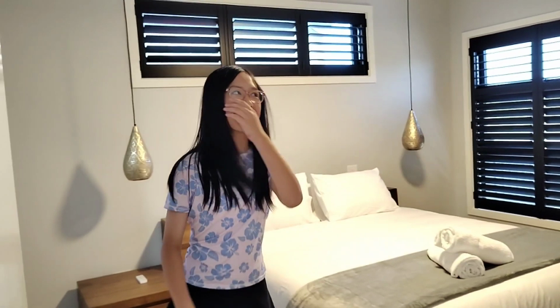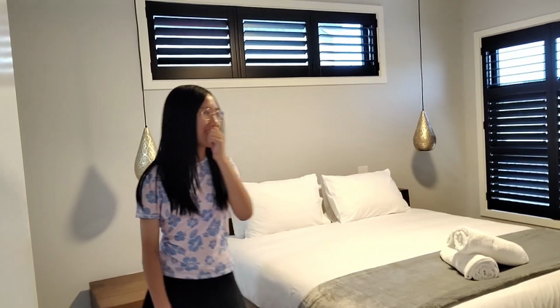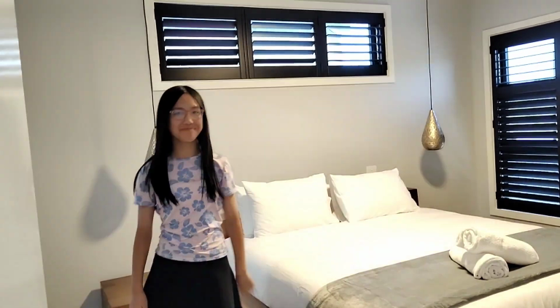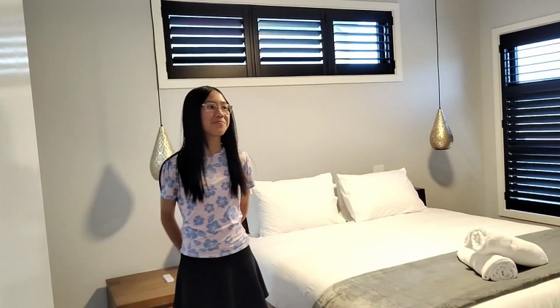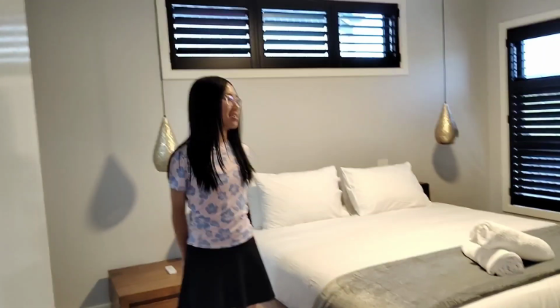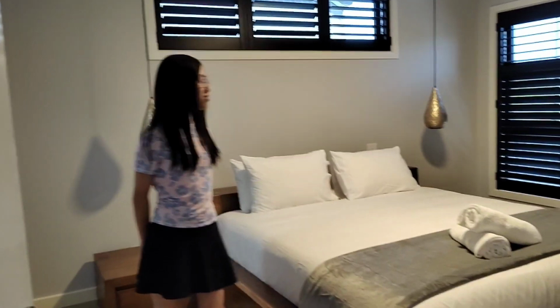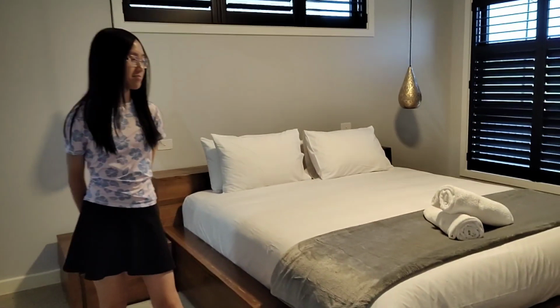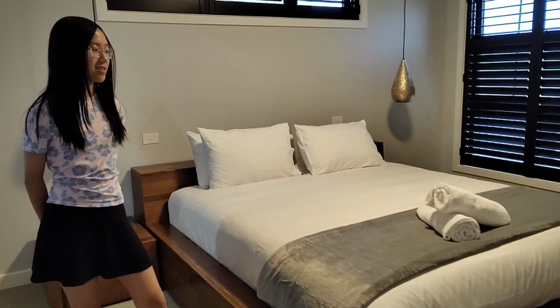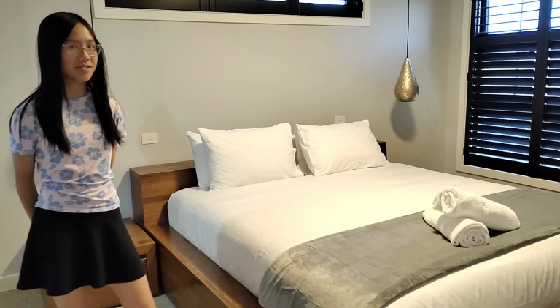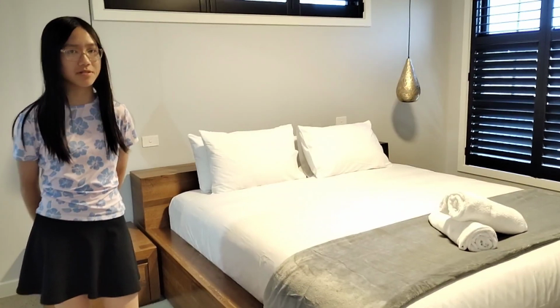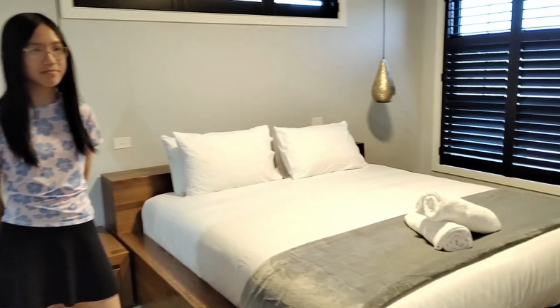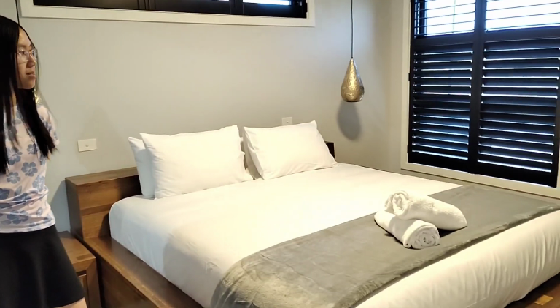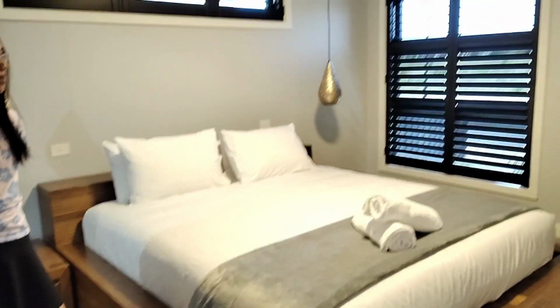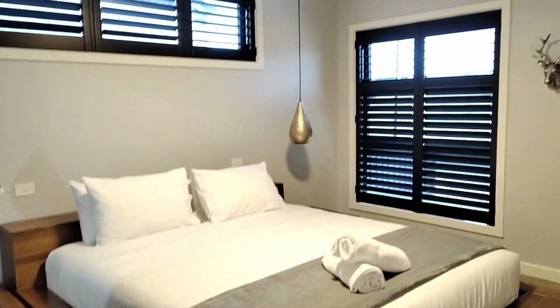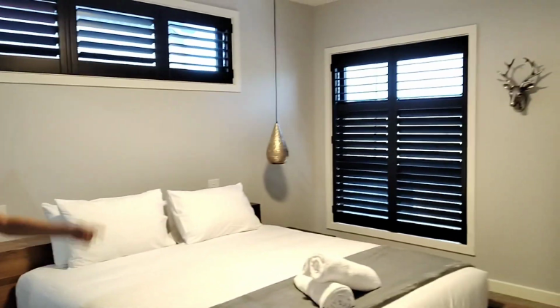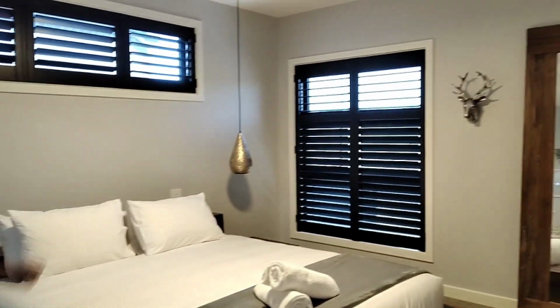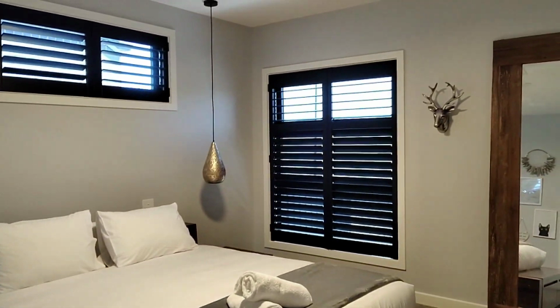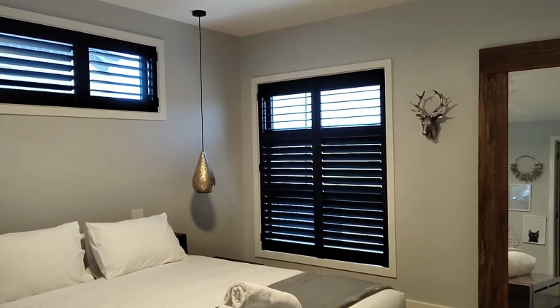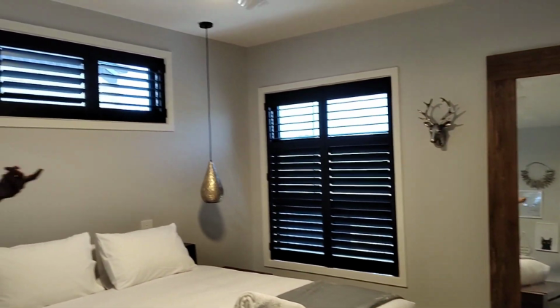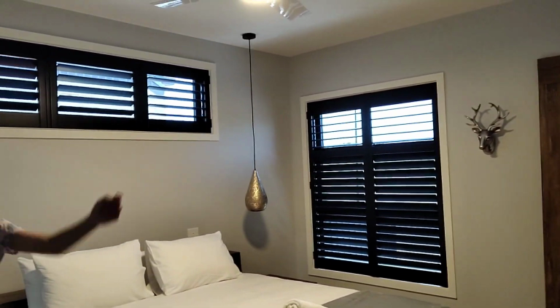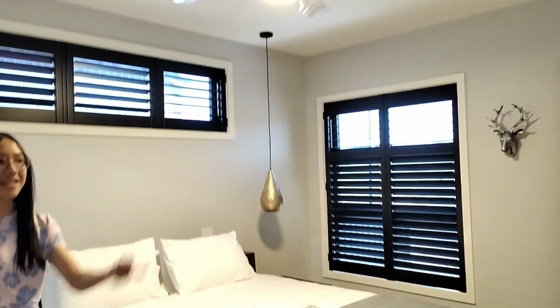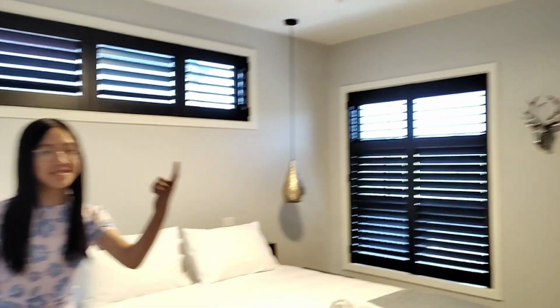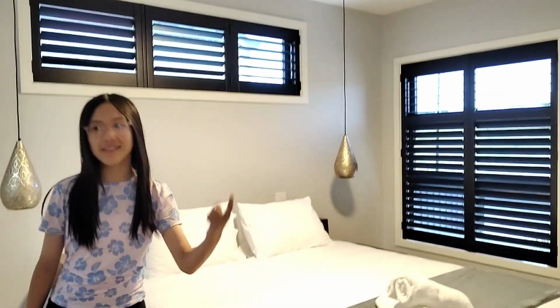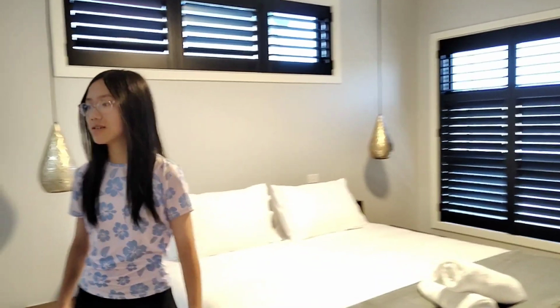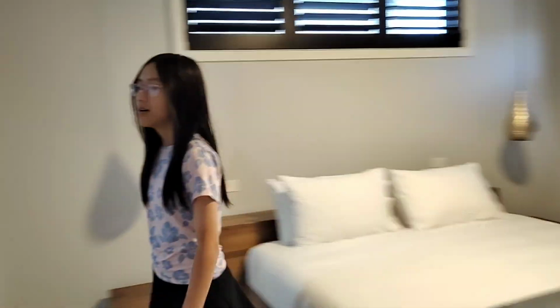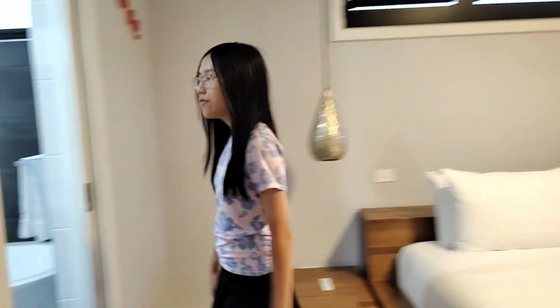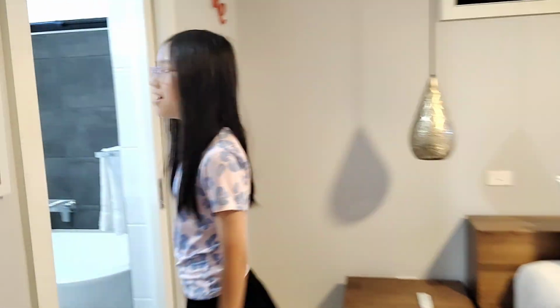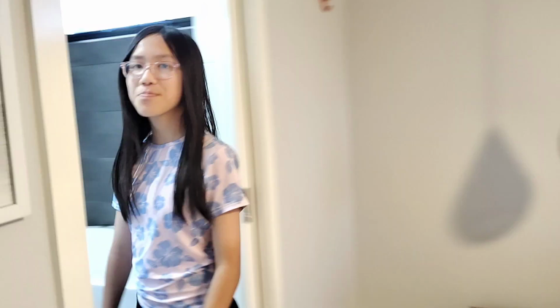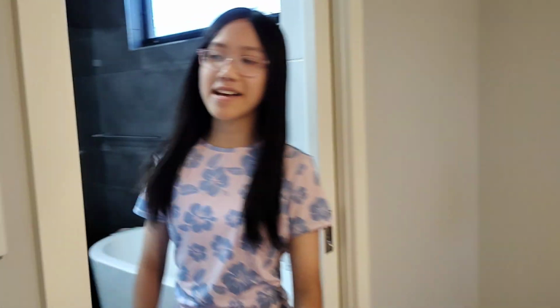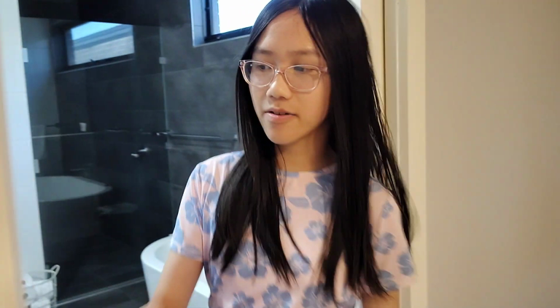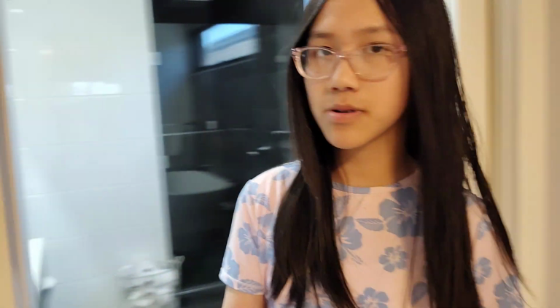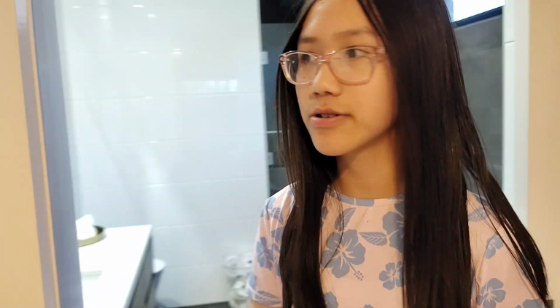It's a bedroom. It has a very big bed and it has two towels on it. Over here is the mirror and a TV. There's a TV. Over here there's decorations for the bedroom.